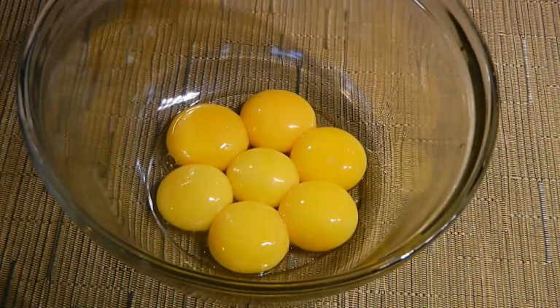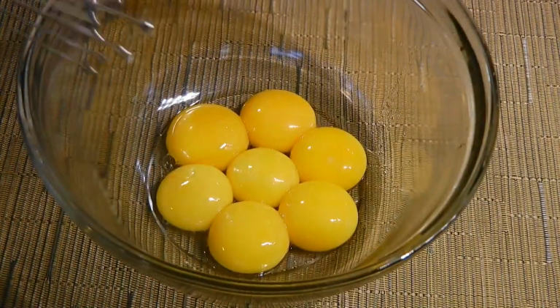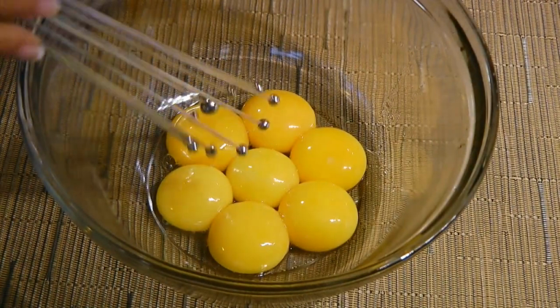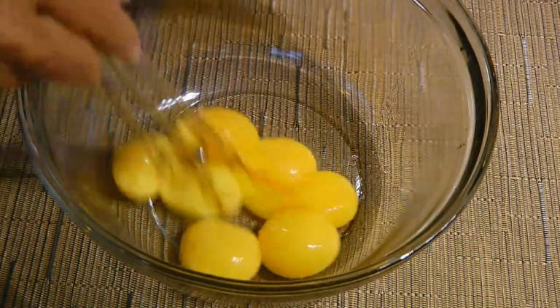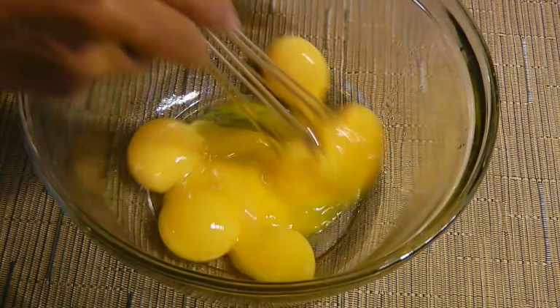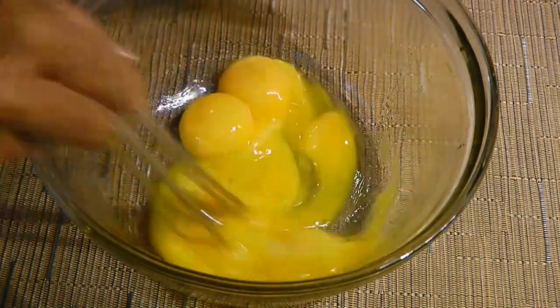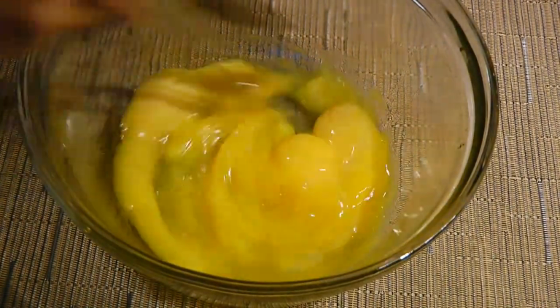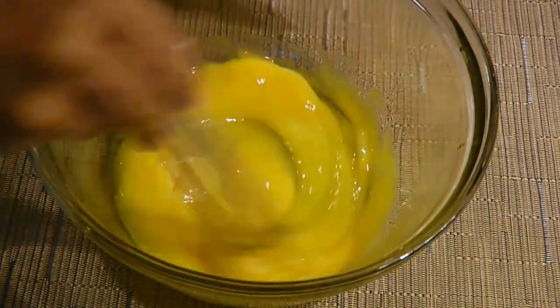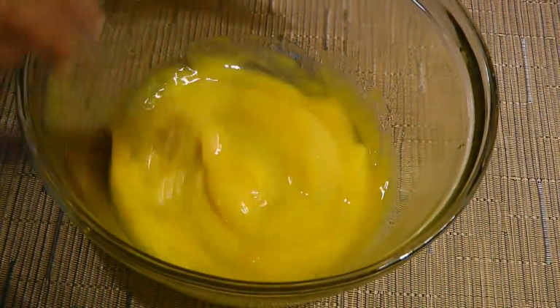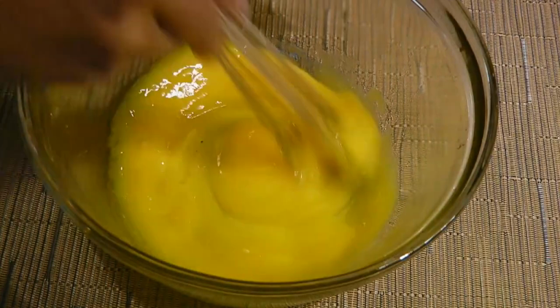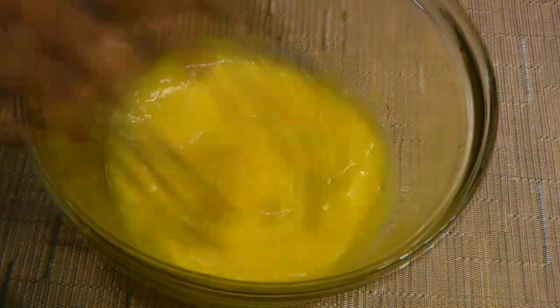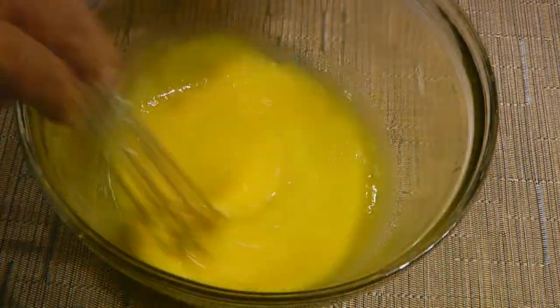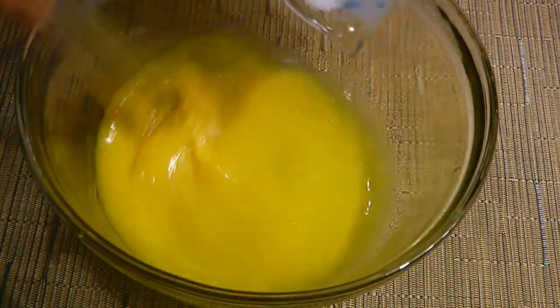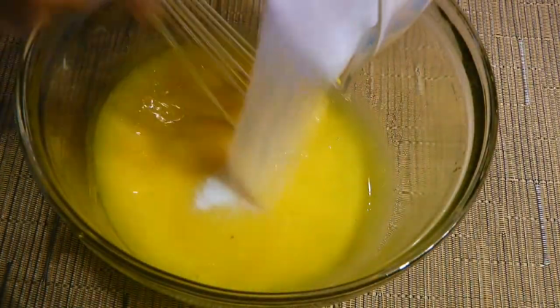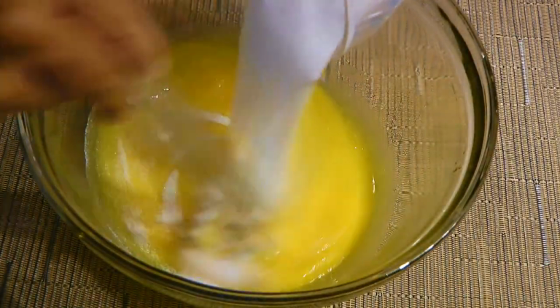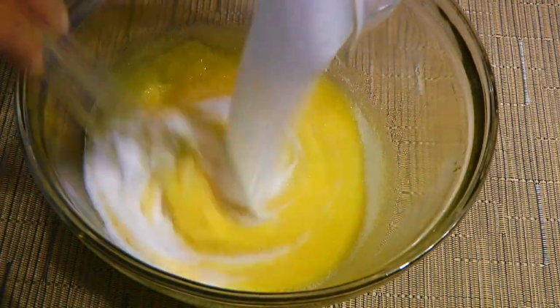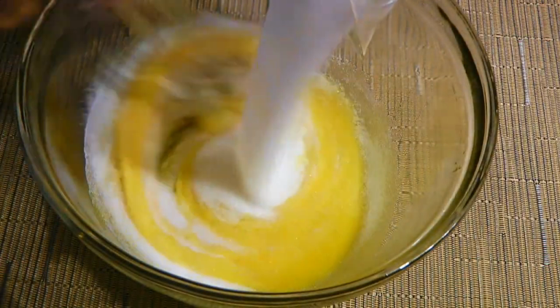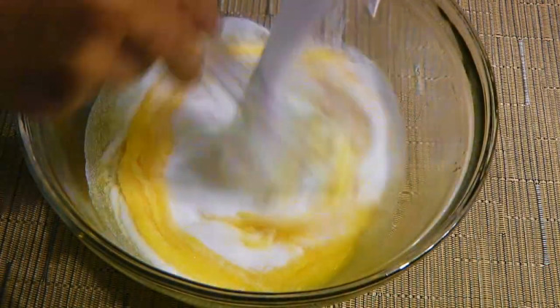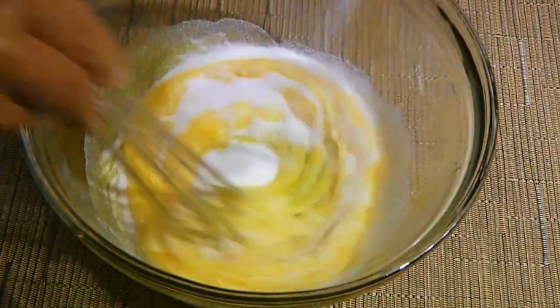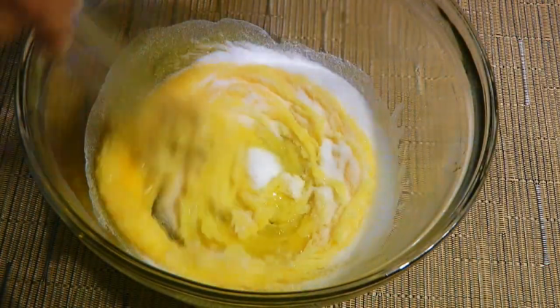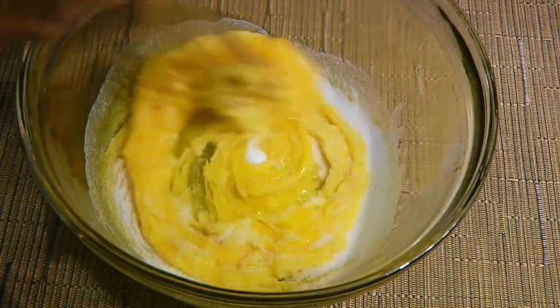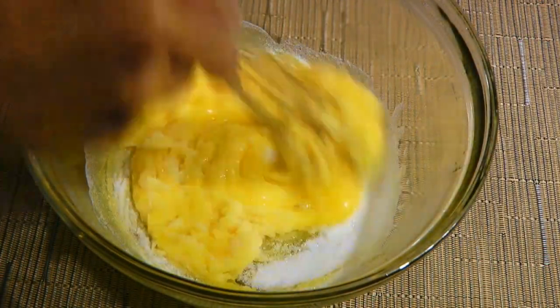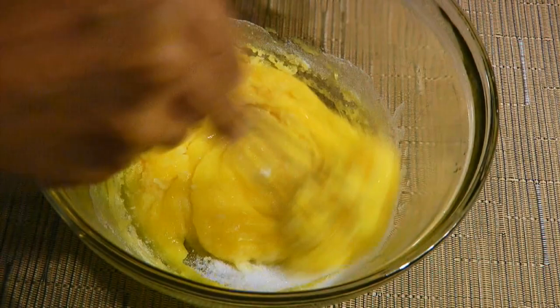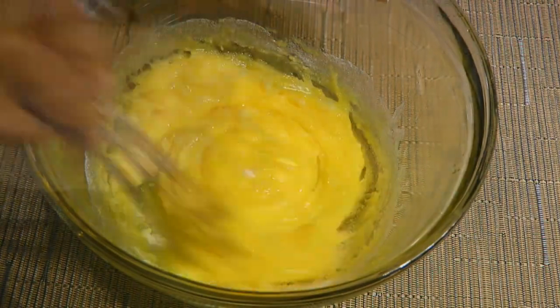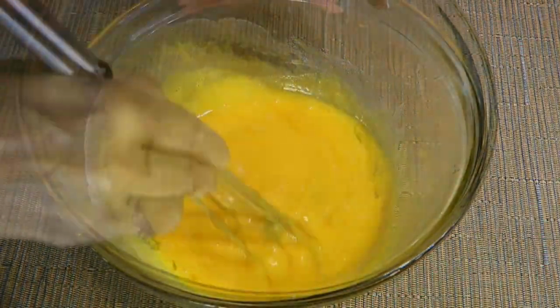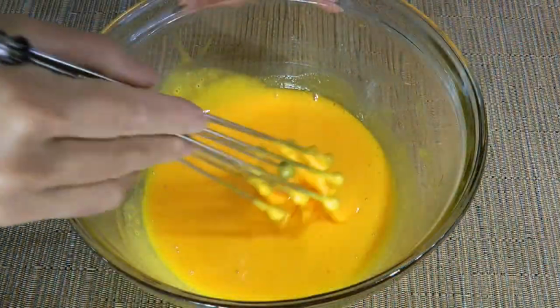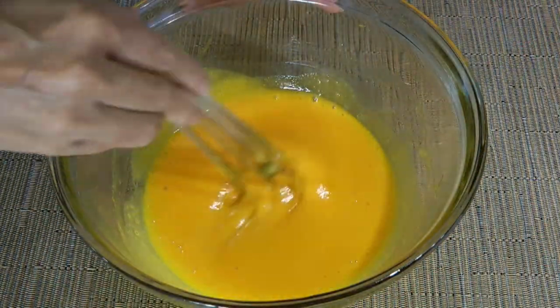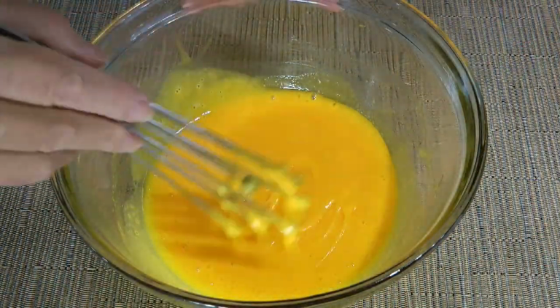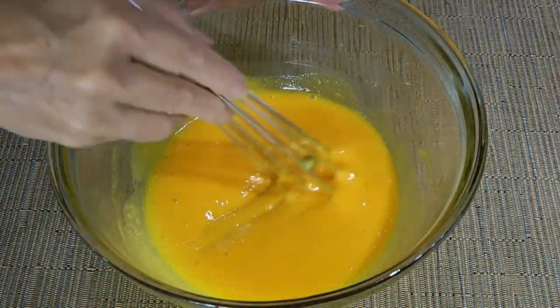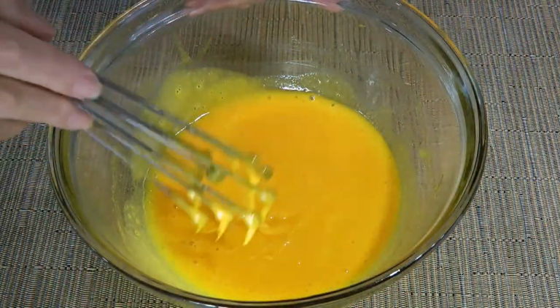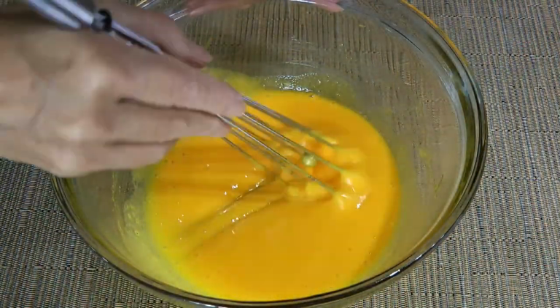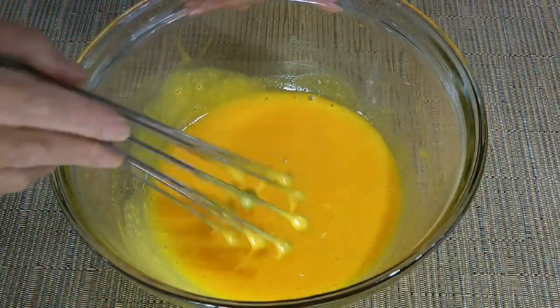In a medium bowl, we'll whisk the egg yolks very well before adding the sugar. We'll continue whisking until the mixture gets creamy and then we'll move on to the stove.